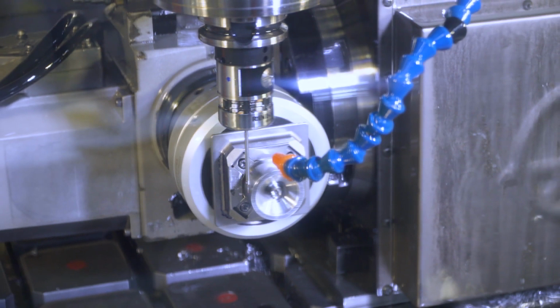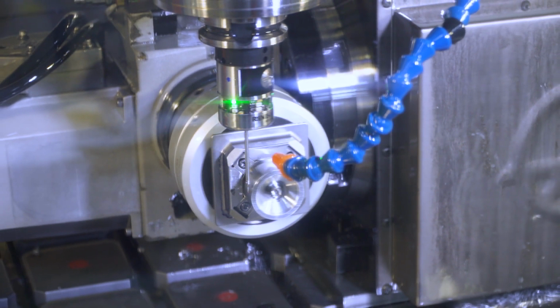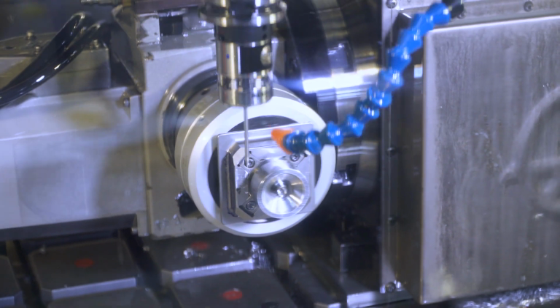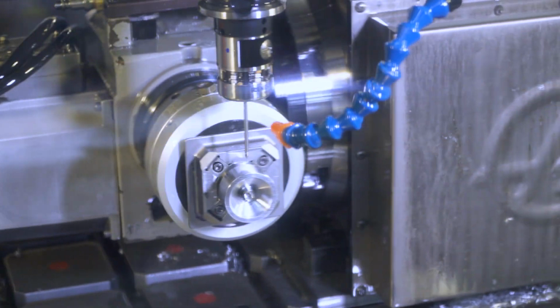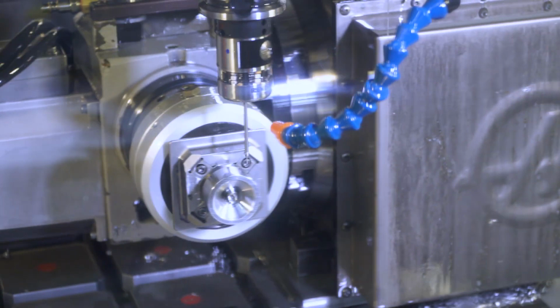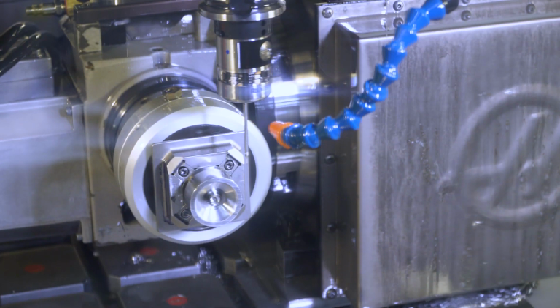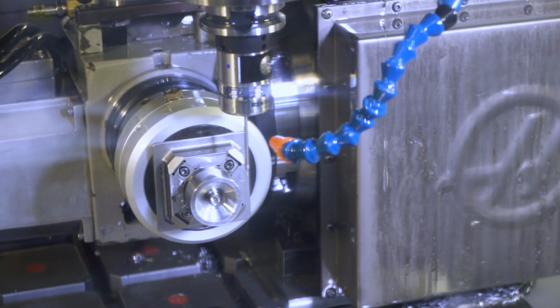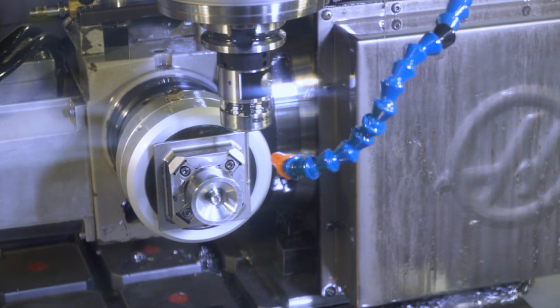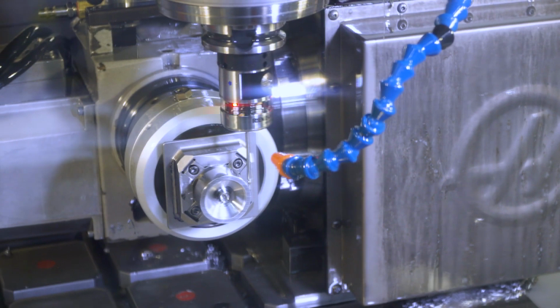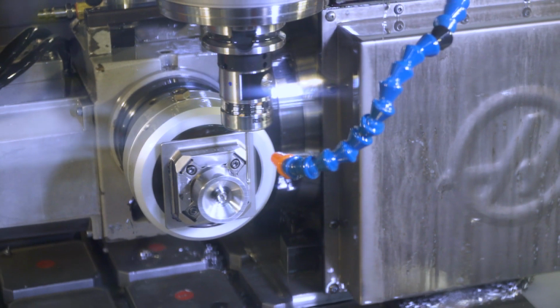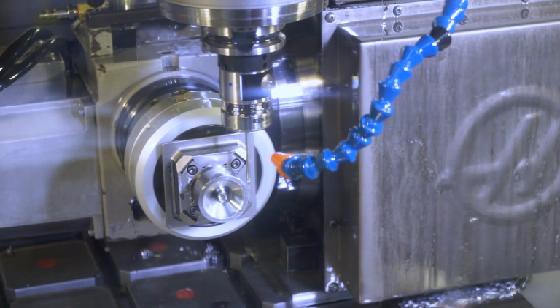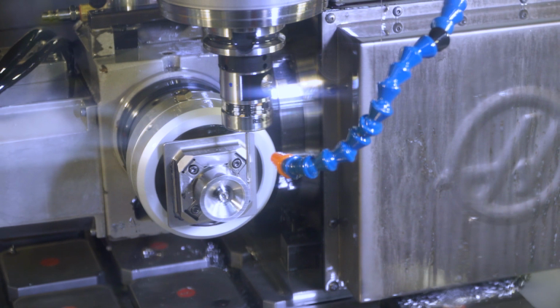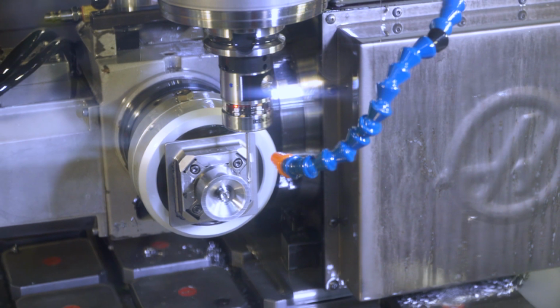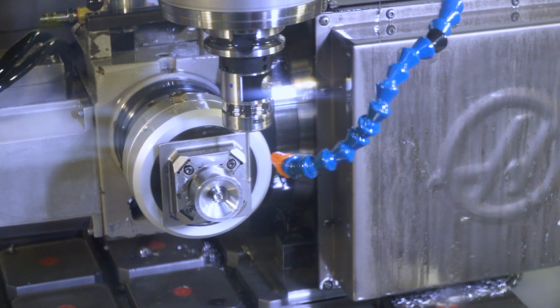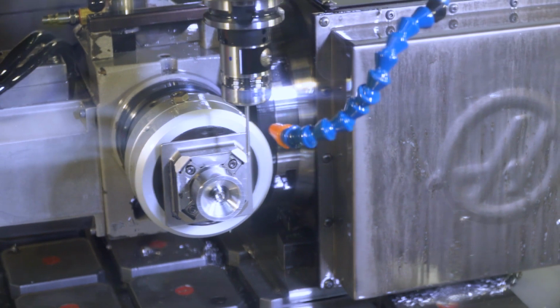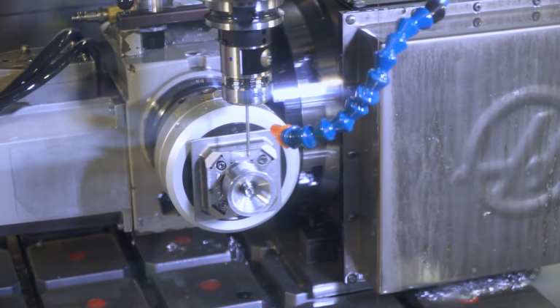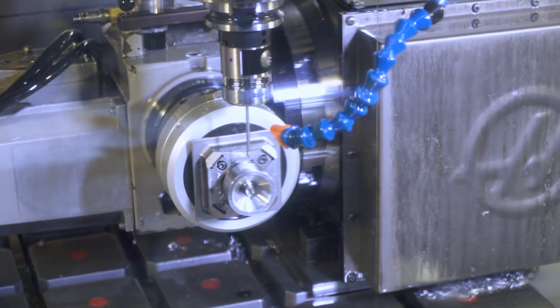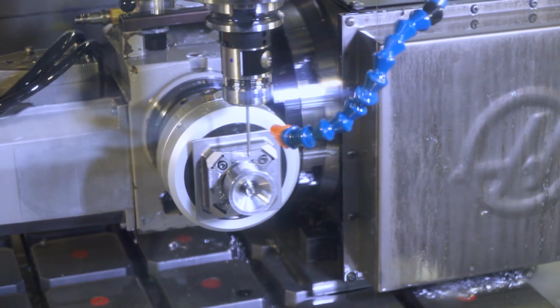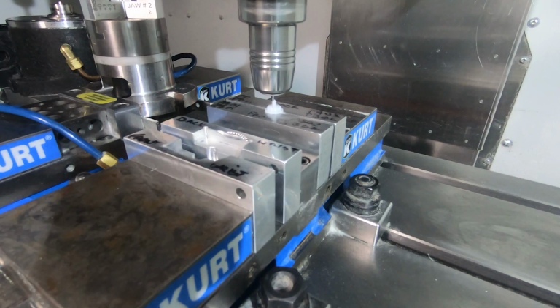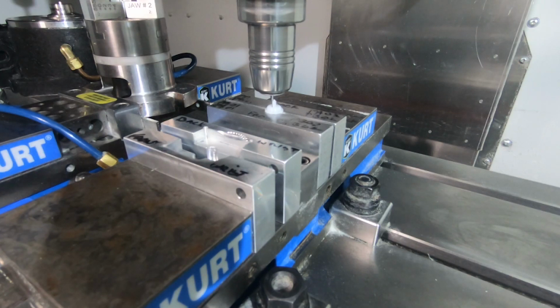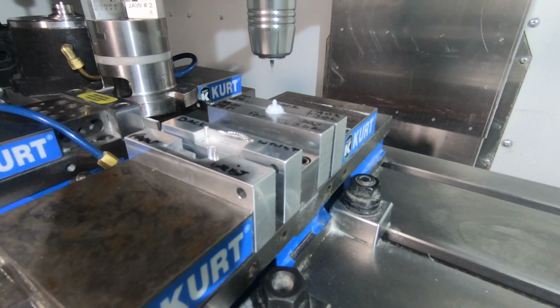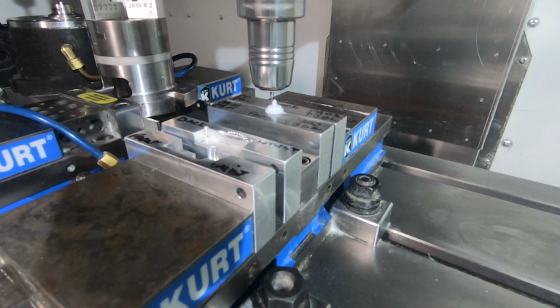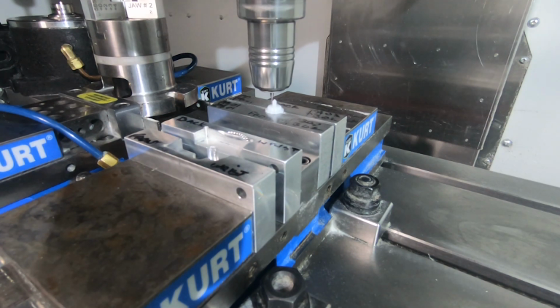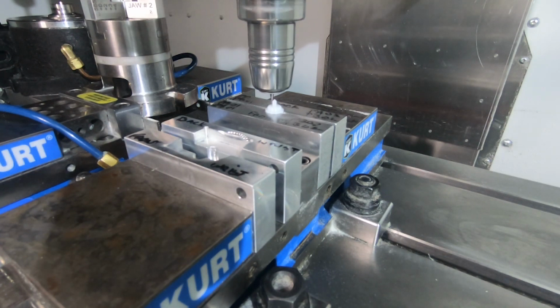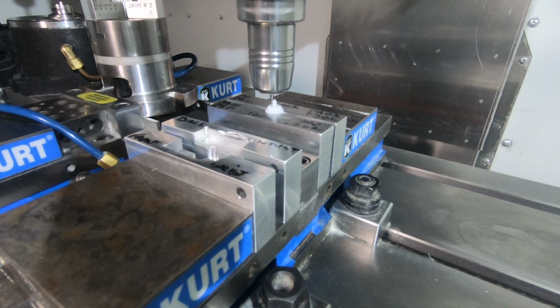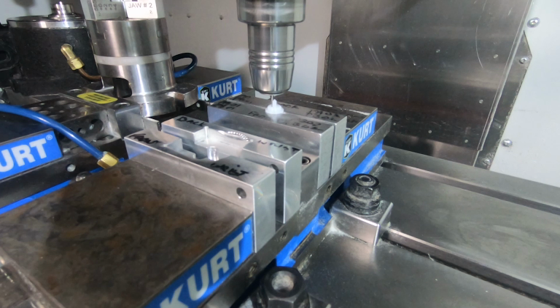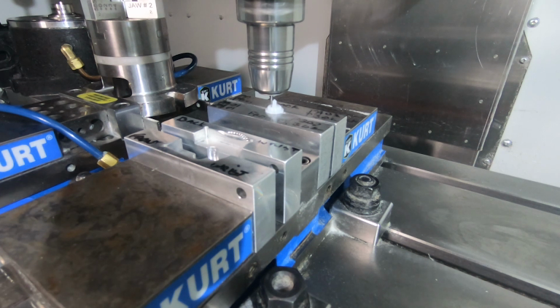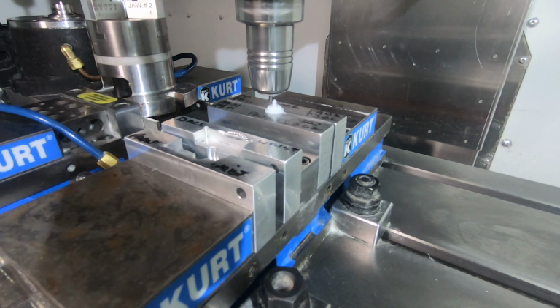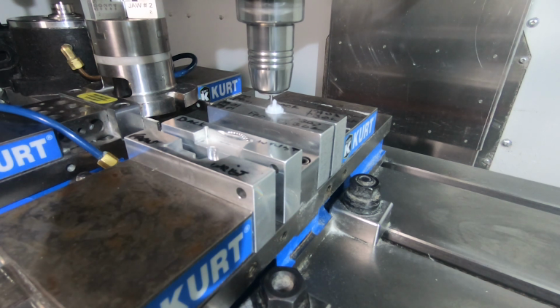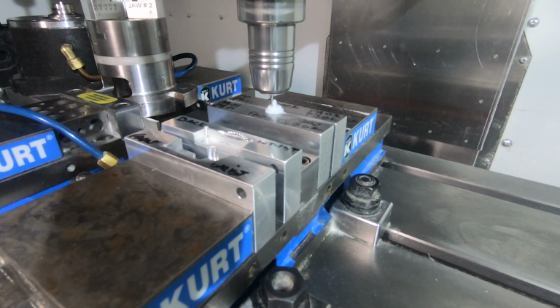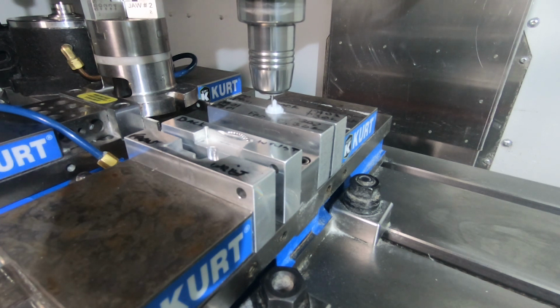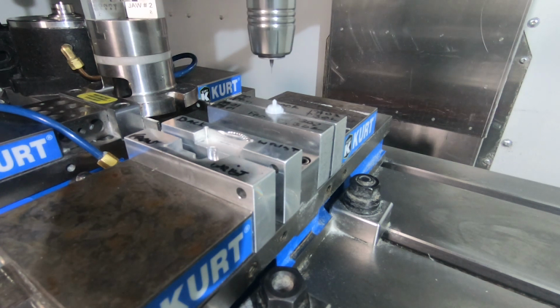We're working in stainless steel, cobalt chrome, titaniums, and exotic materials as well. We also machine a lot of plastics, UHMW plastics, and PEEK plastics.